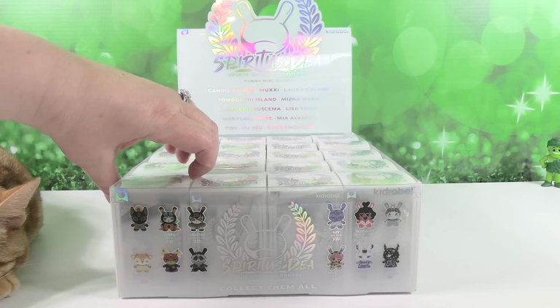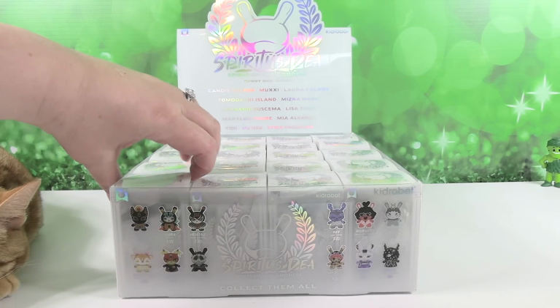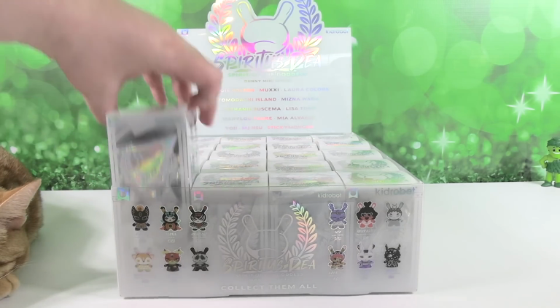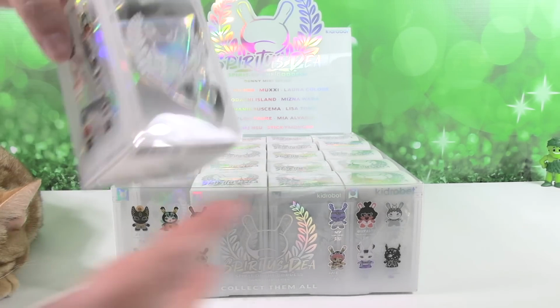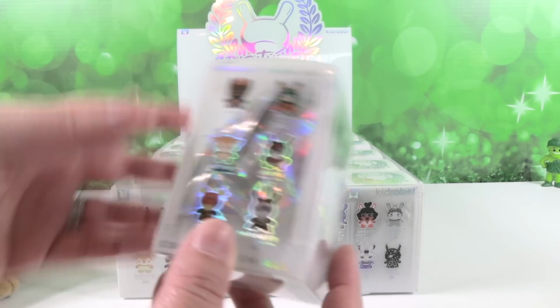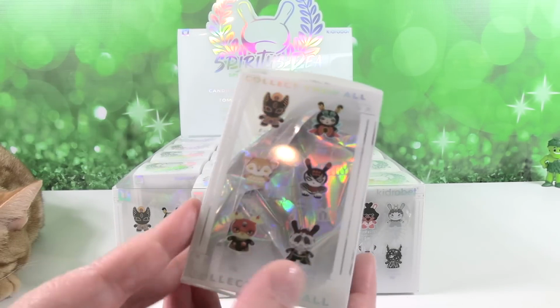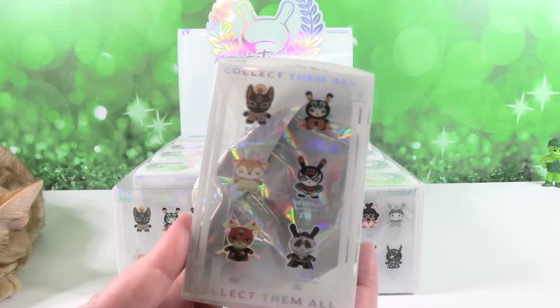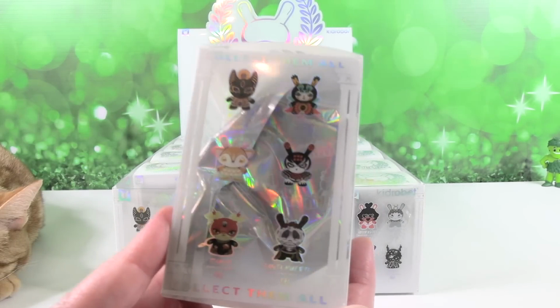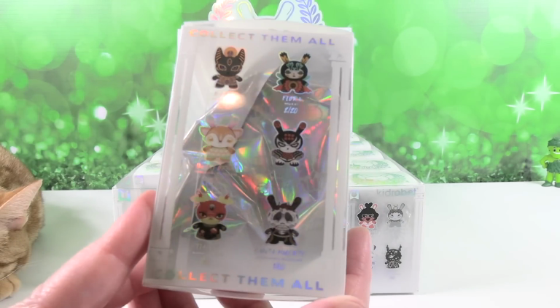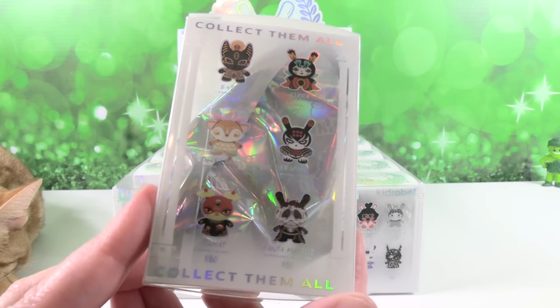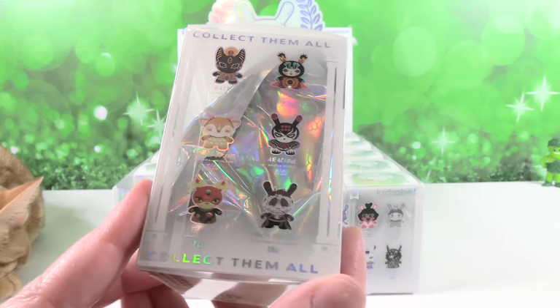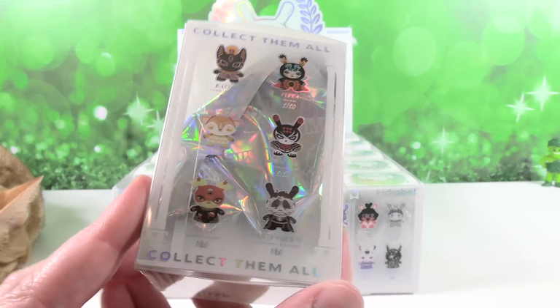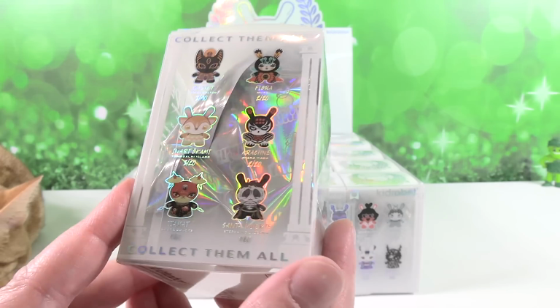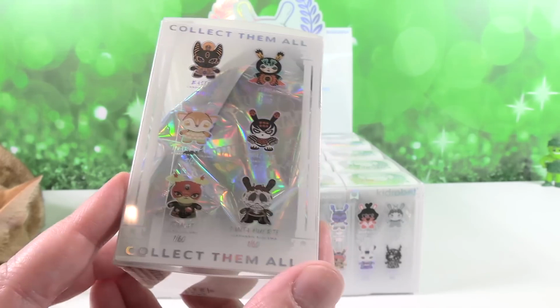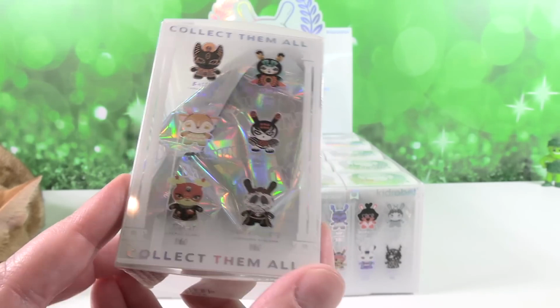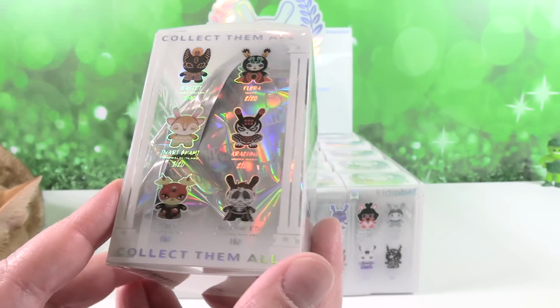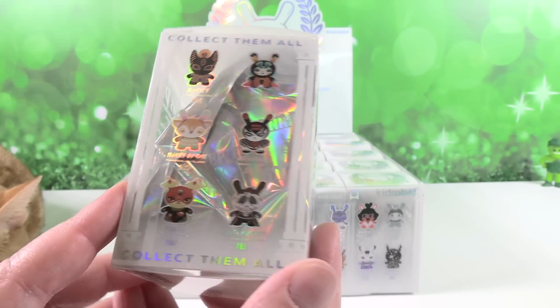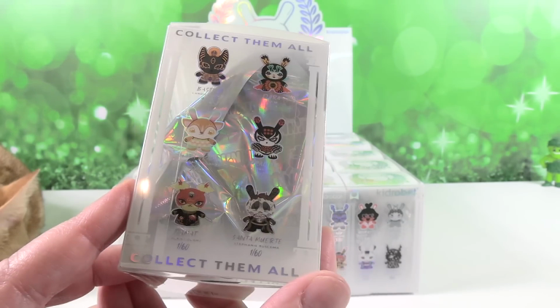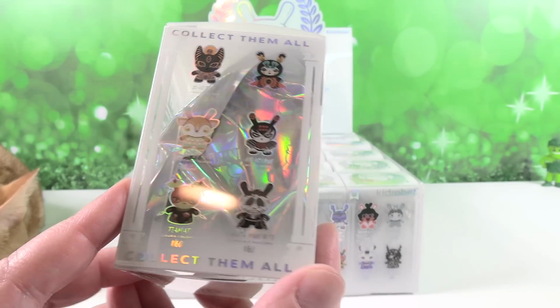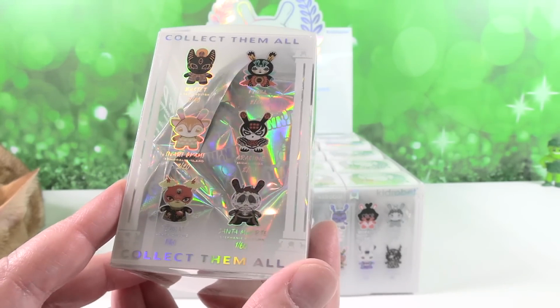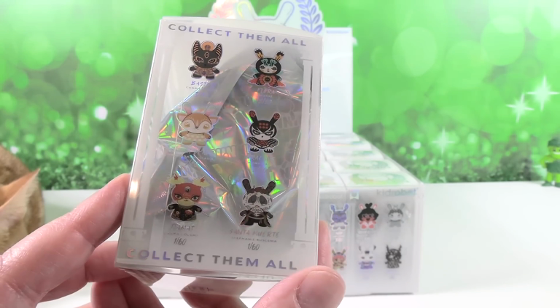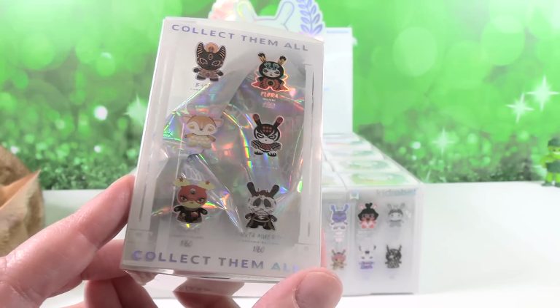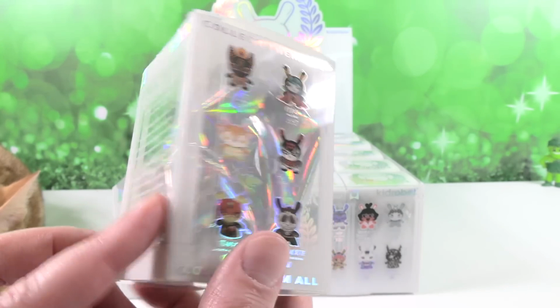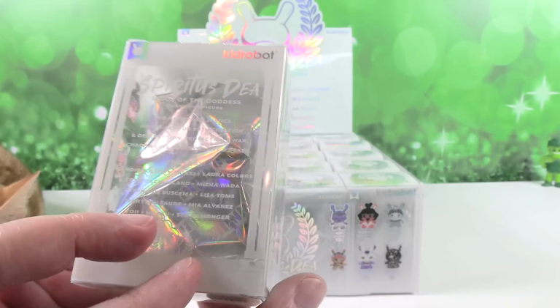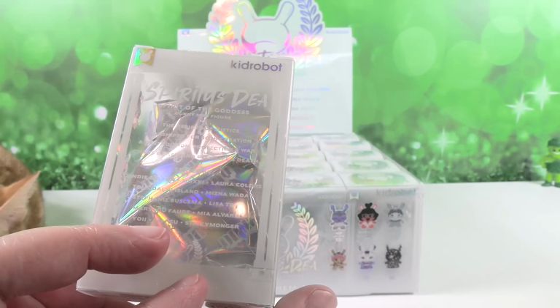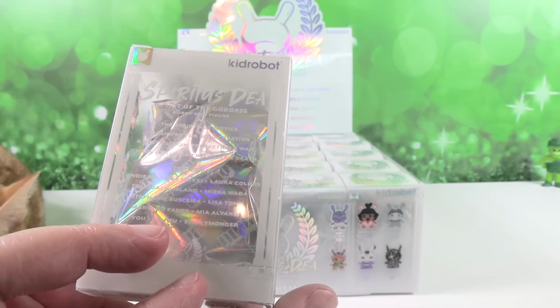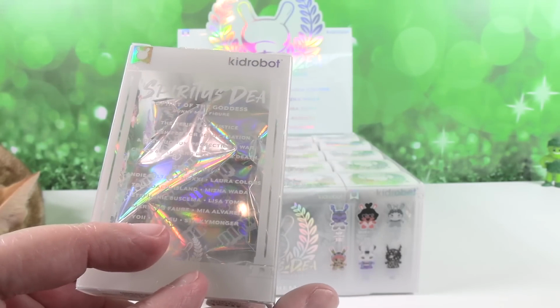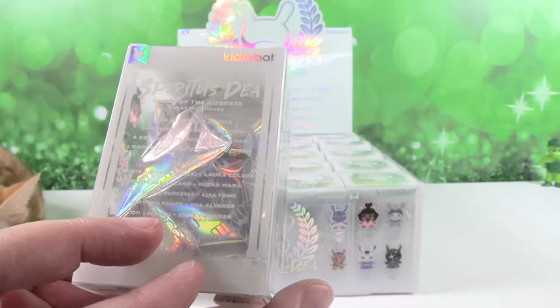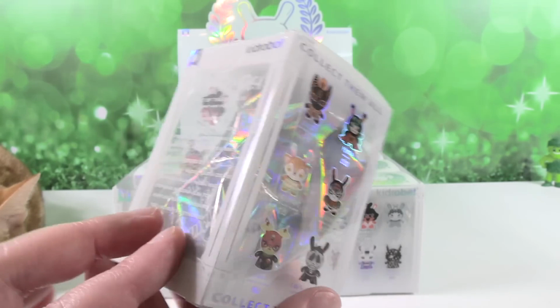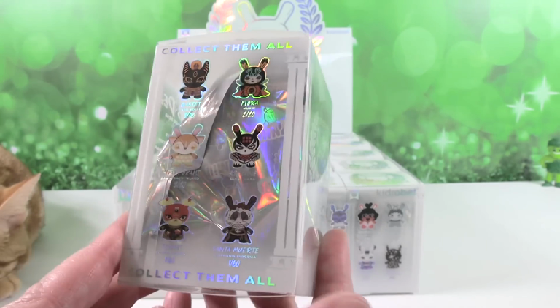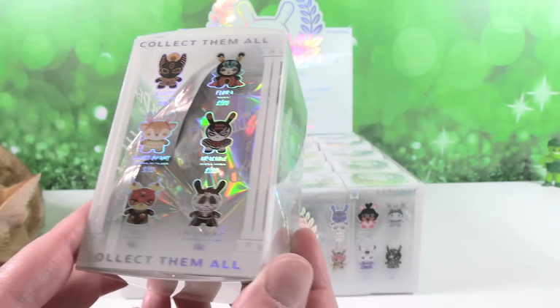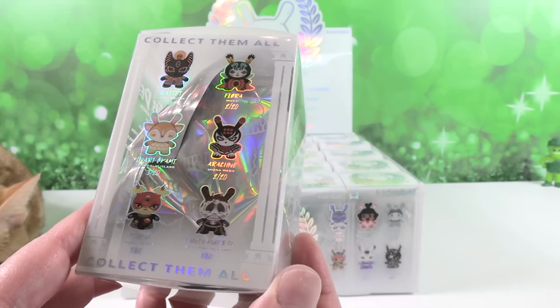We've heard 'day,' we've heard 'daya,' I think it's 'Dia' — Spiritus Dia, whatever it is. I love the holographic packaging. The names of the artists involved in the series and the logo are all holographic. It's super pretty. And you can see there's holographic packaging inside as well — holographic blind bags. This is perfect.